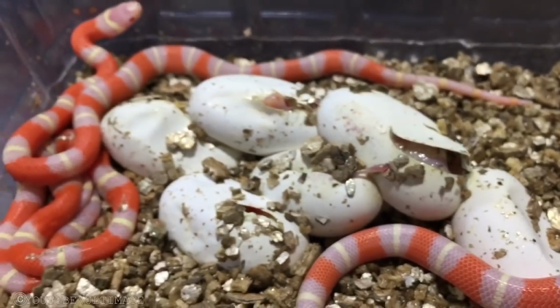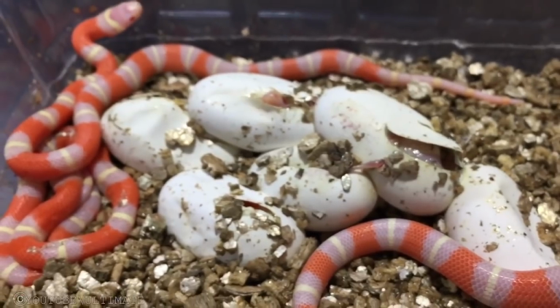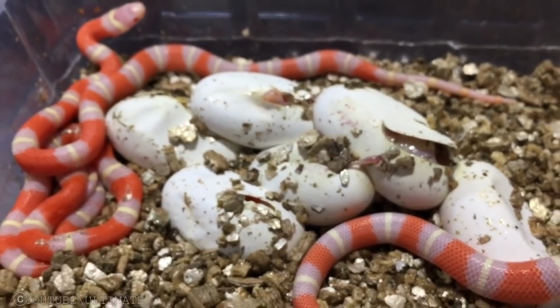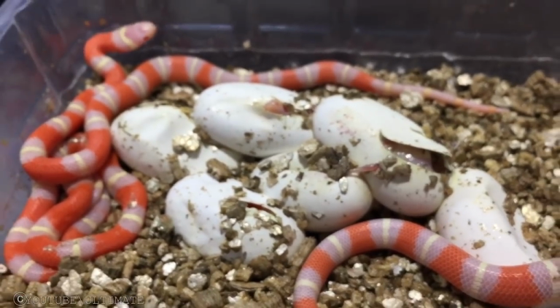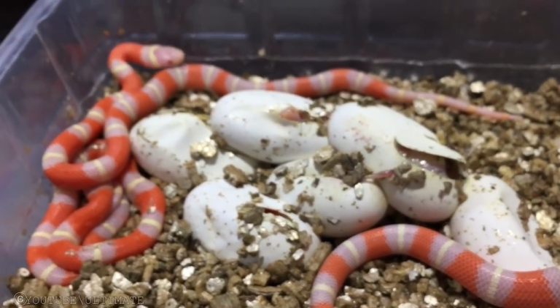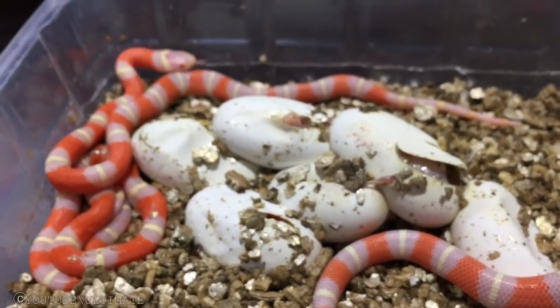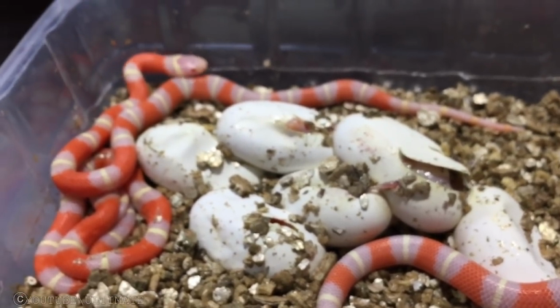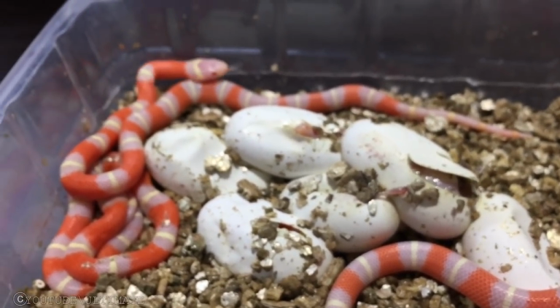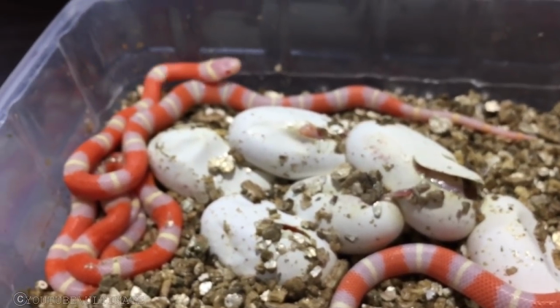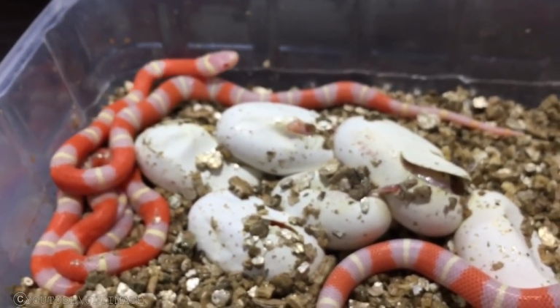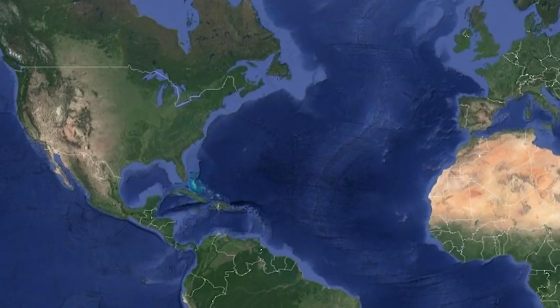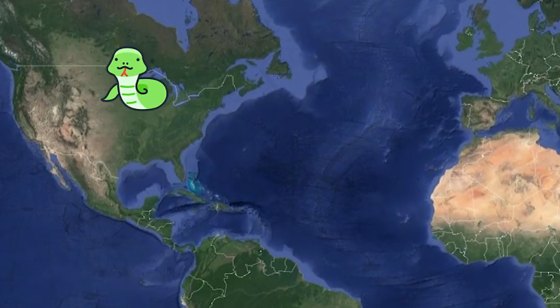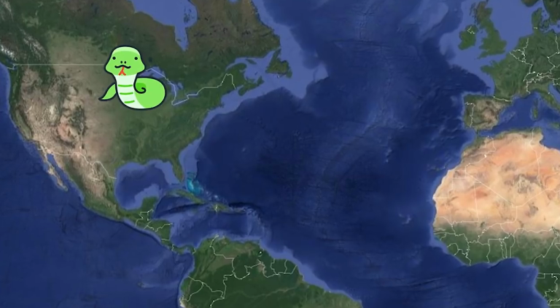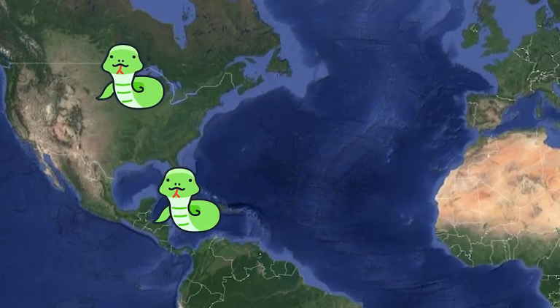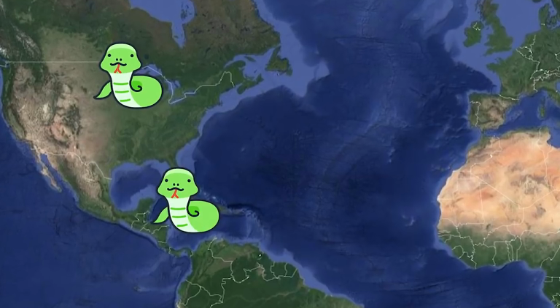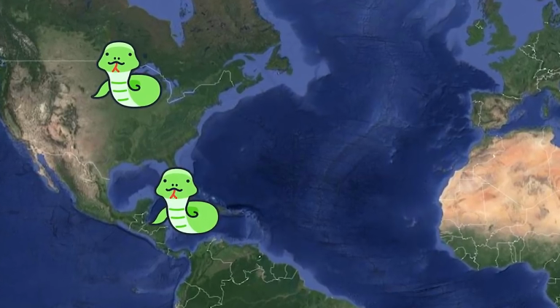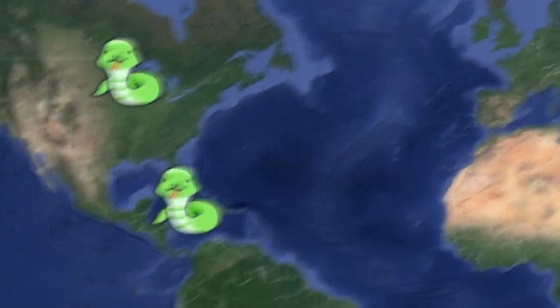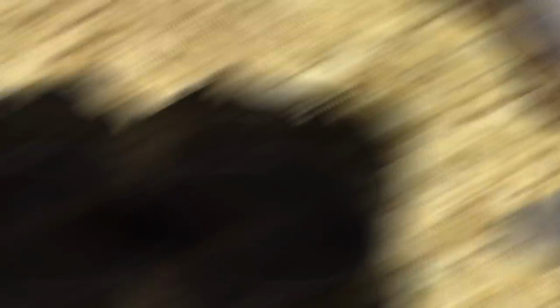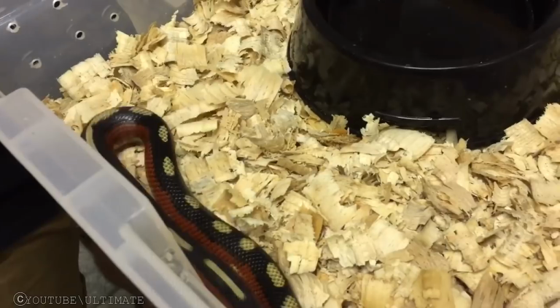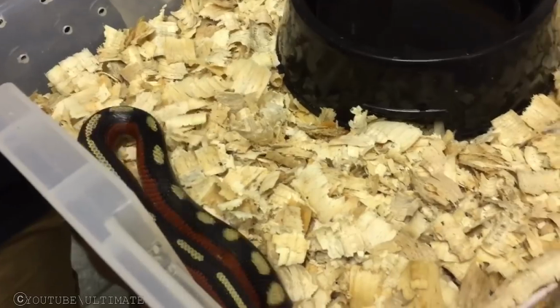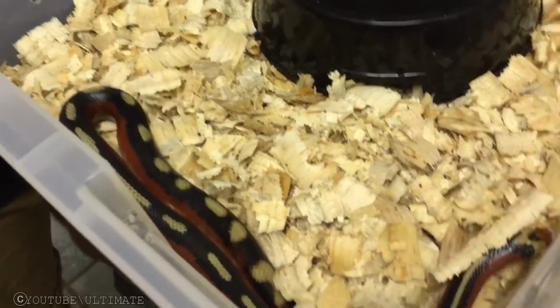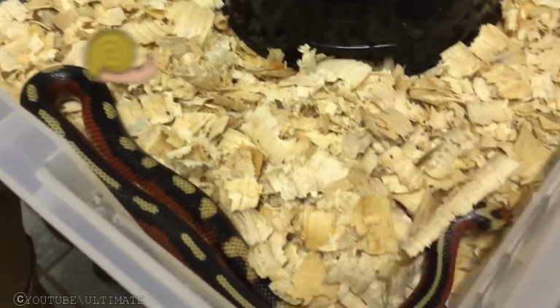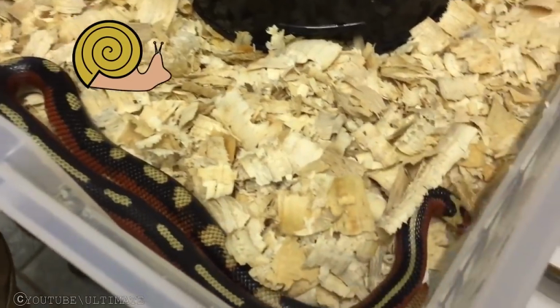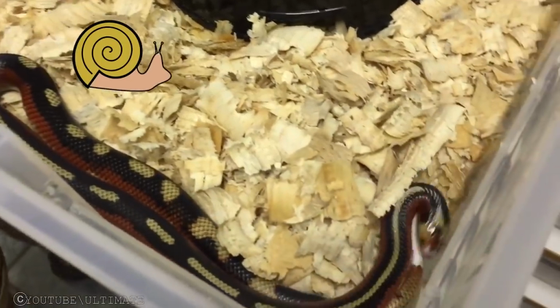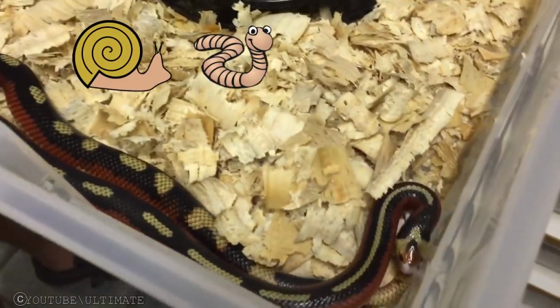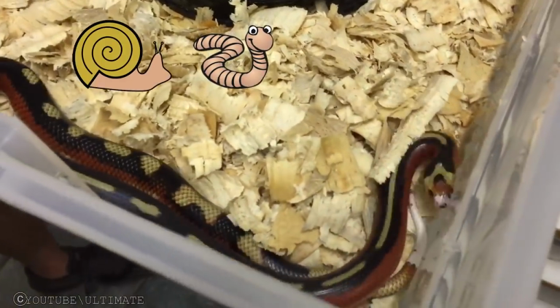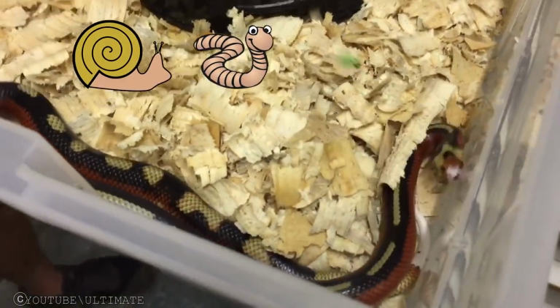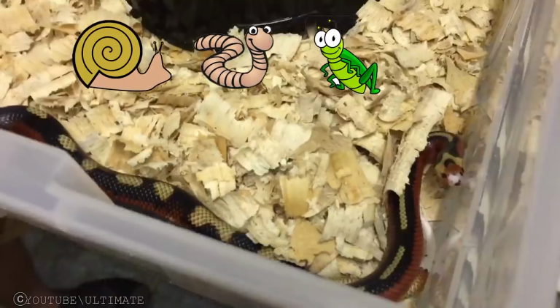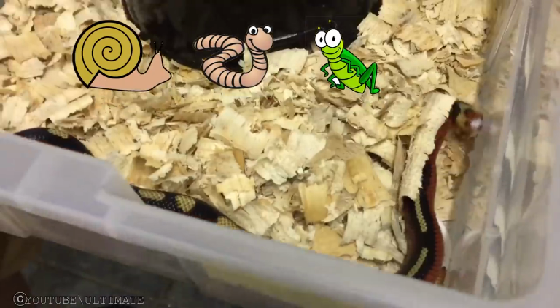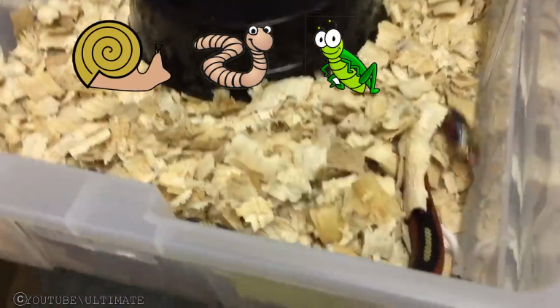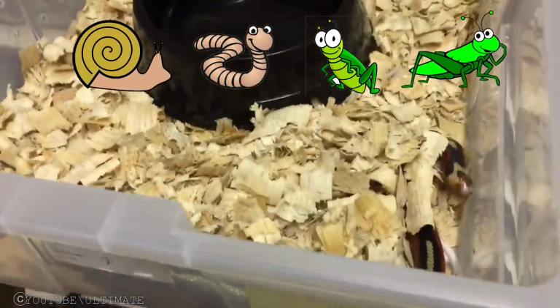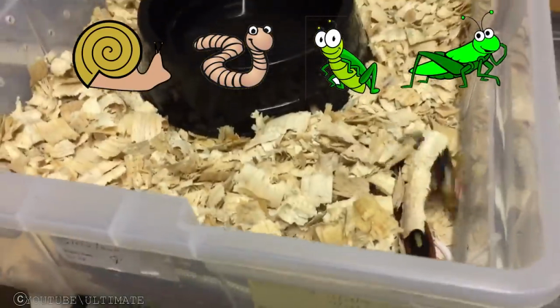Milk snakes inhabit rocky slopes and forested regions of the US and Central America. They mainly eat slugs, earthworms, crickets, and insects.